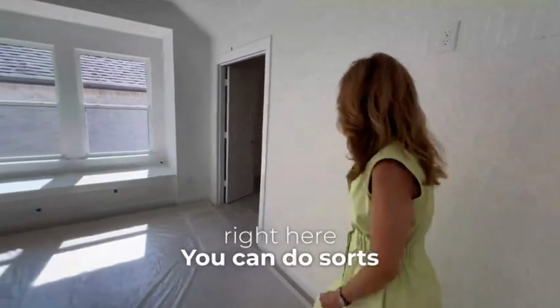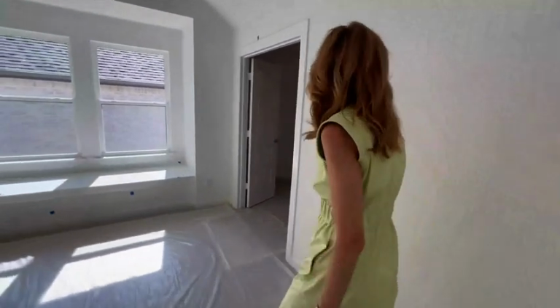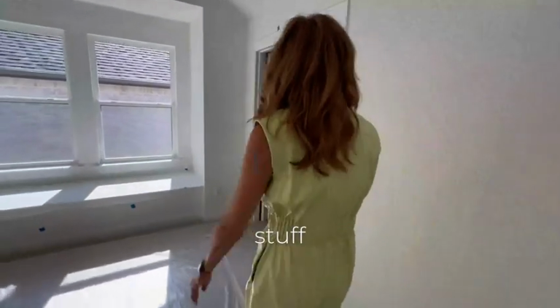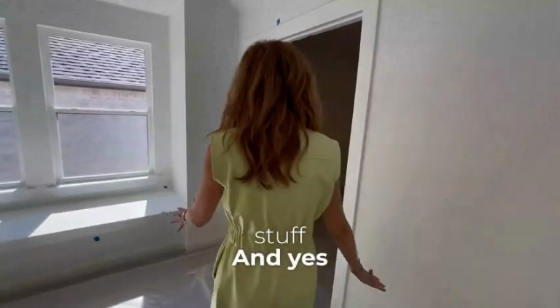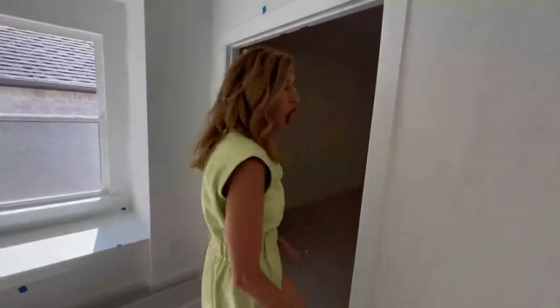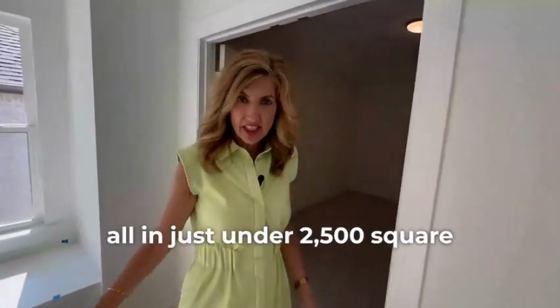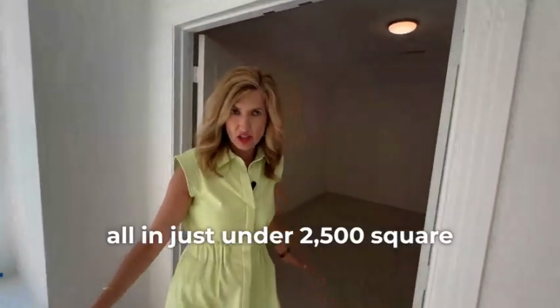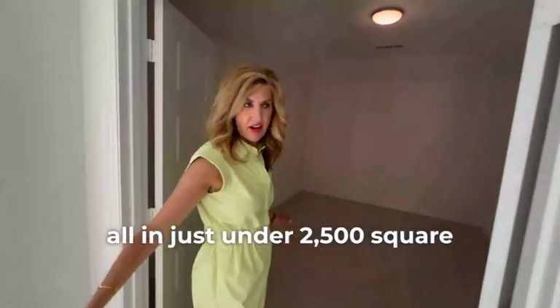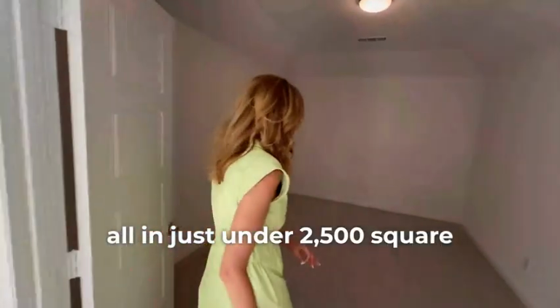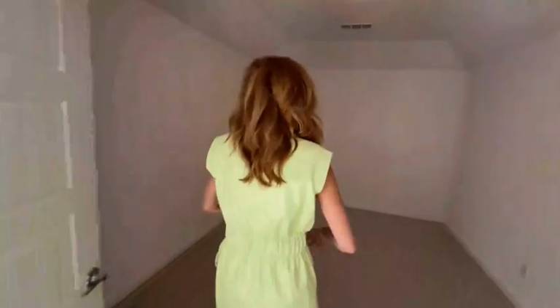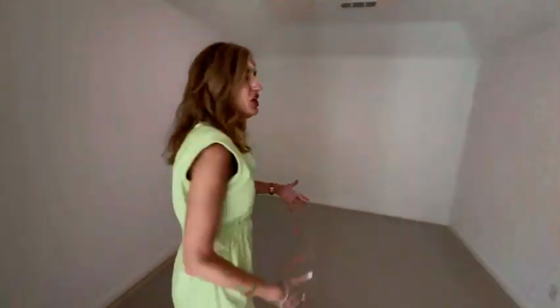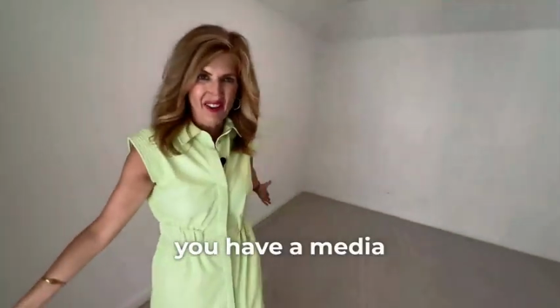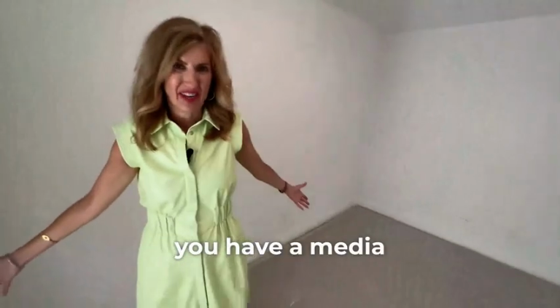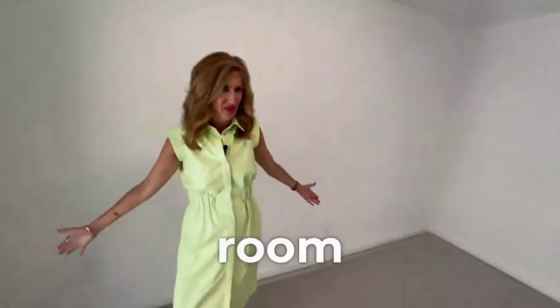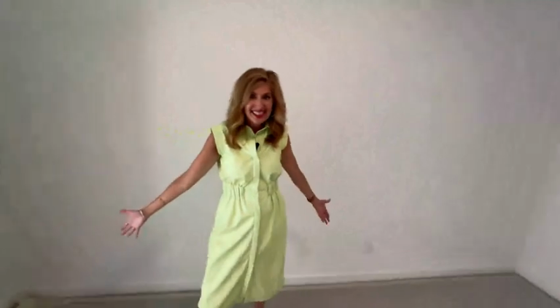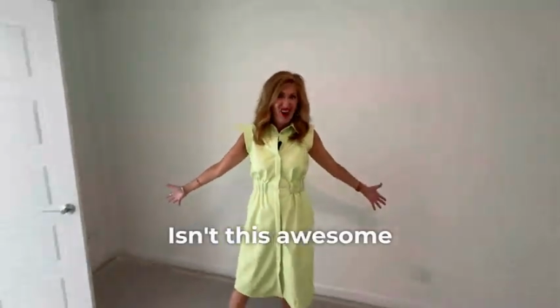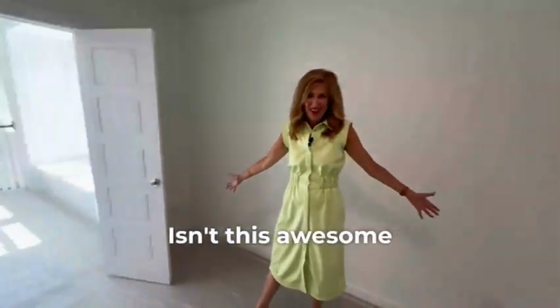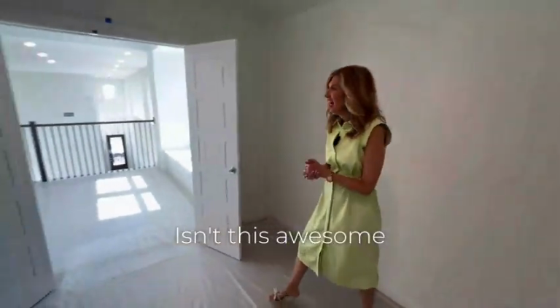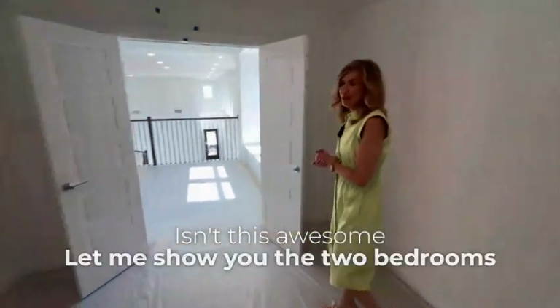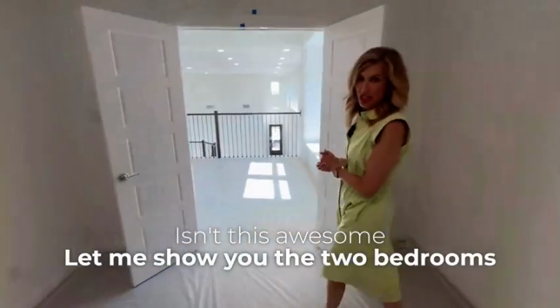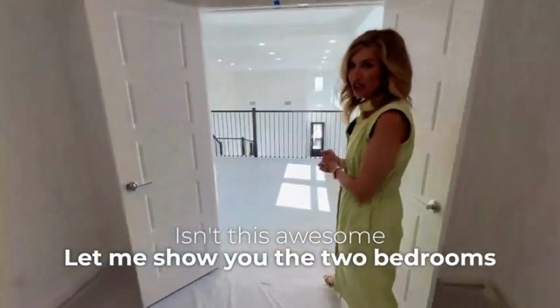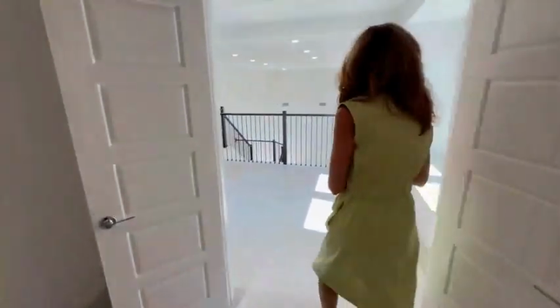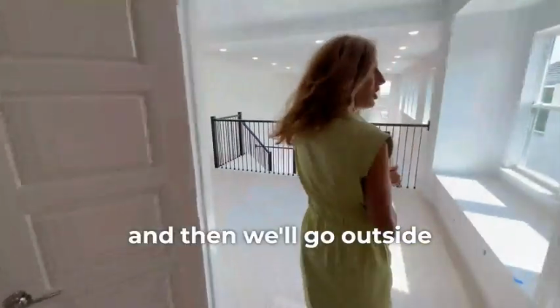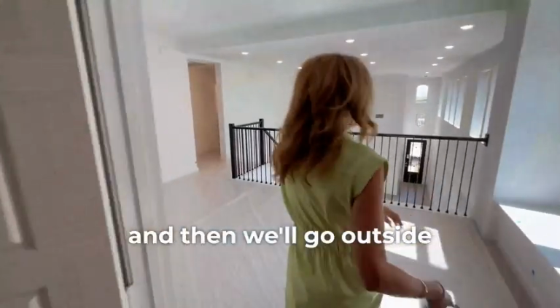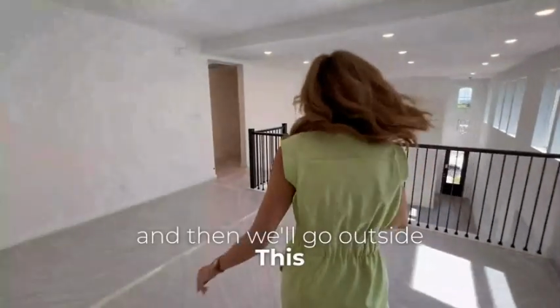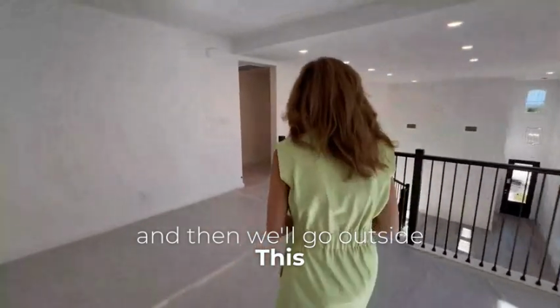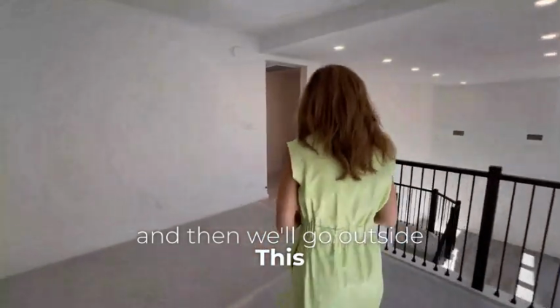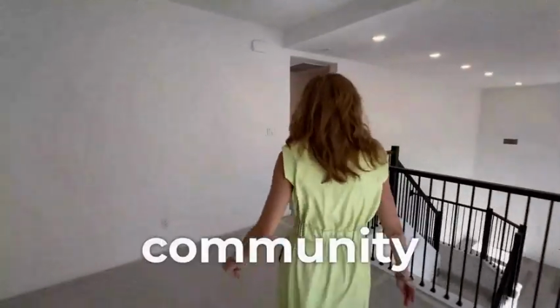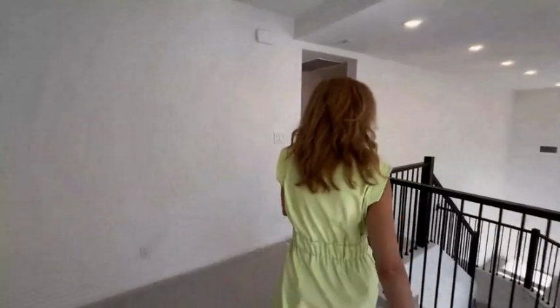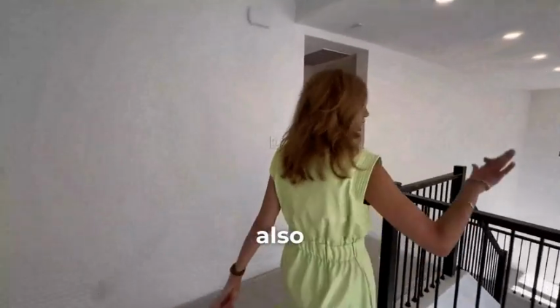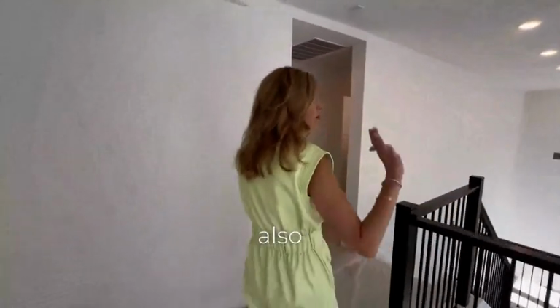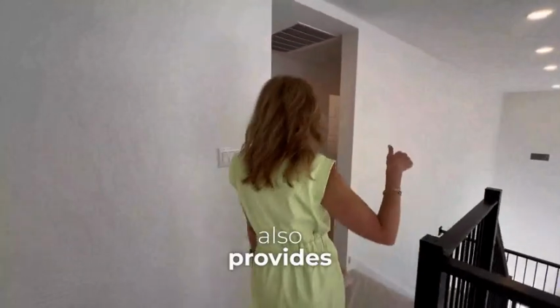There's an entertainment room right here where you can do all sorts of stuff. Yes, all in just under 2,500 square feet you have a media room. Isn't this awesome? Let me show you the two bedrooms and then we'll go outside.